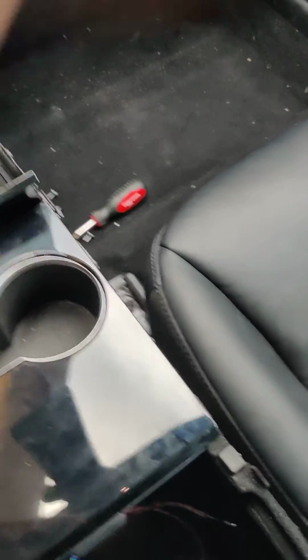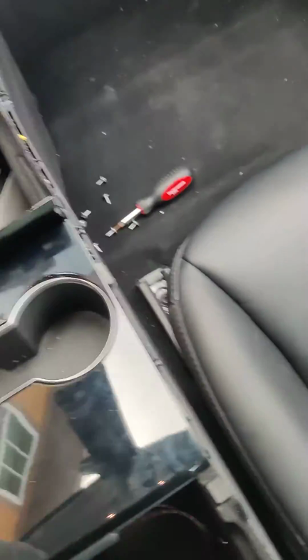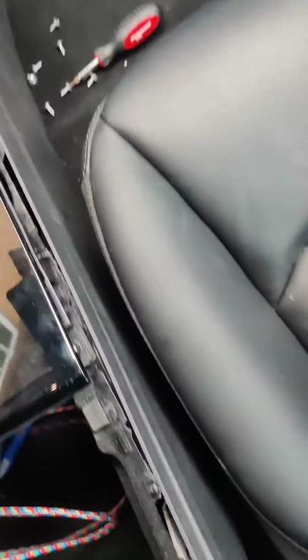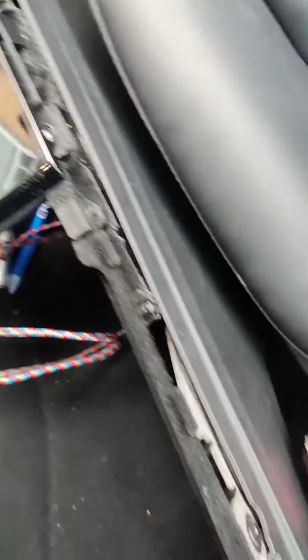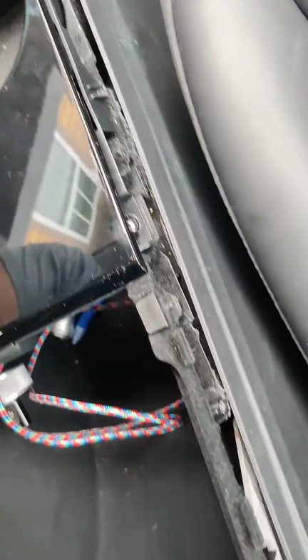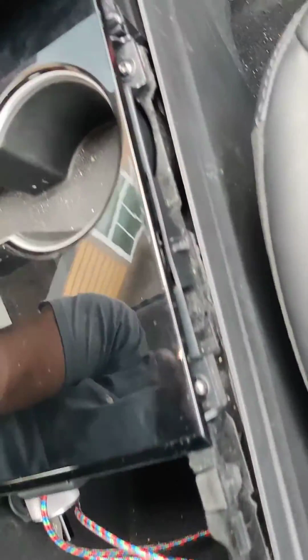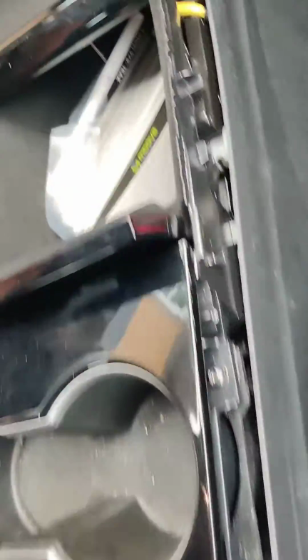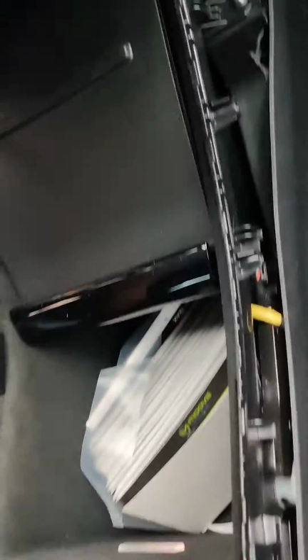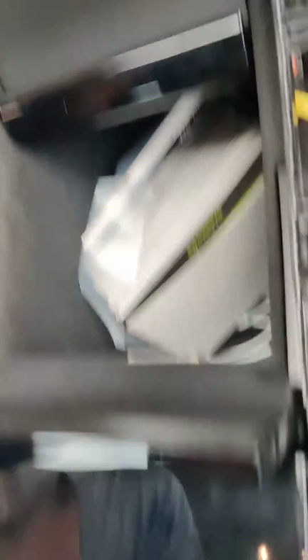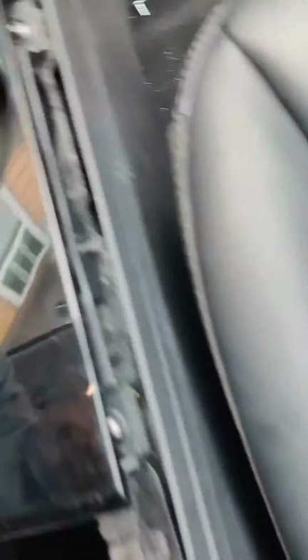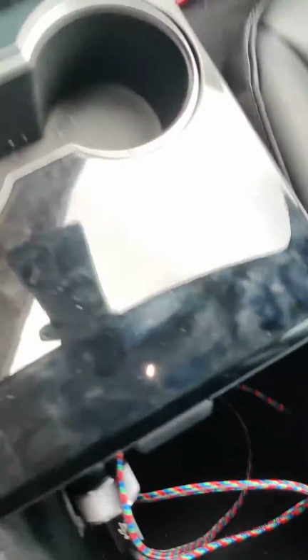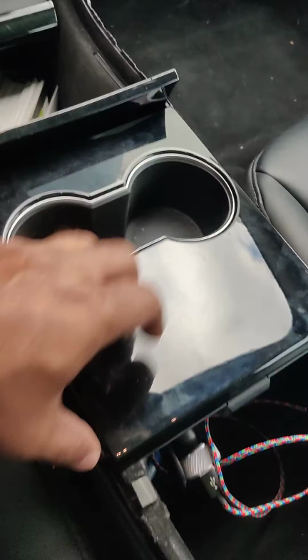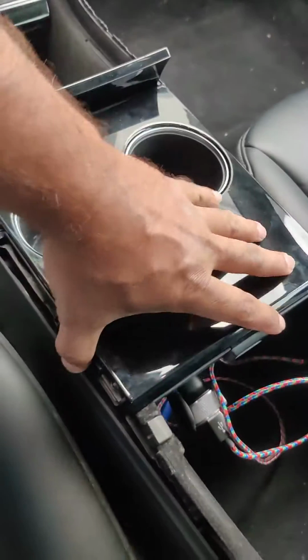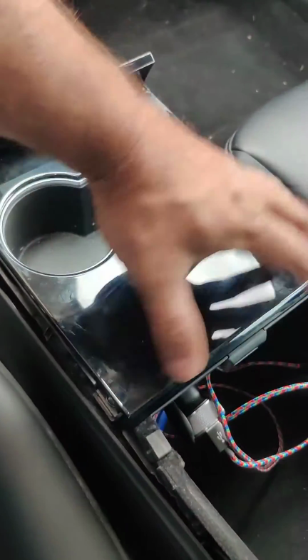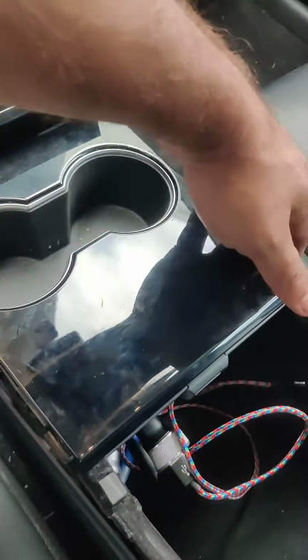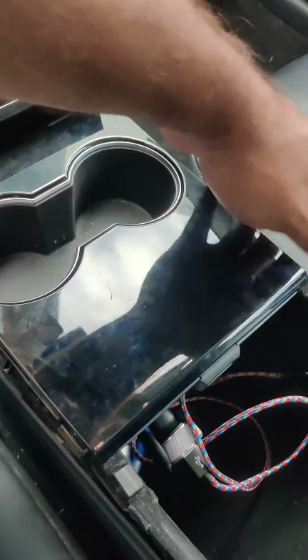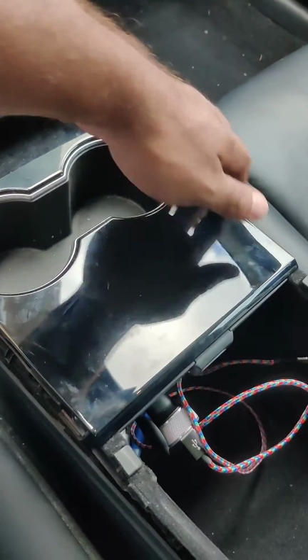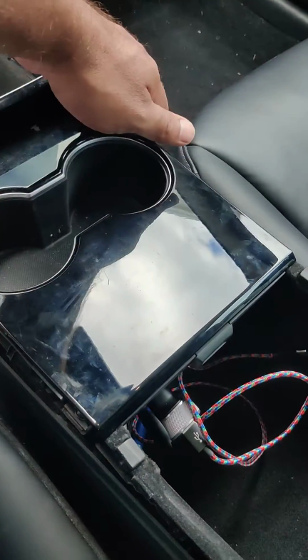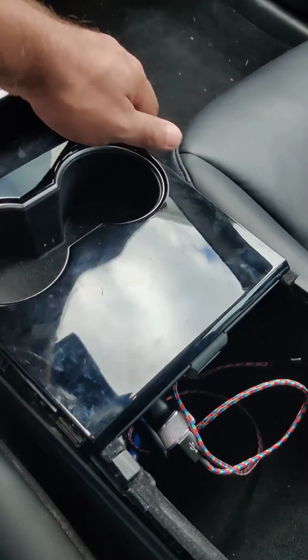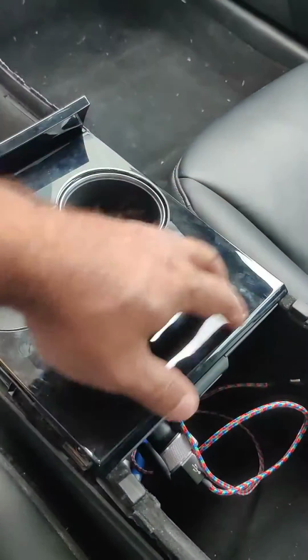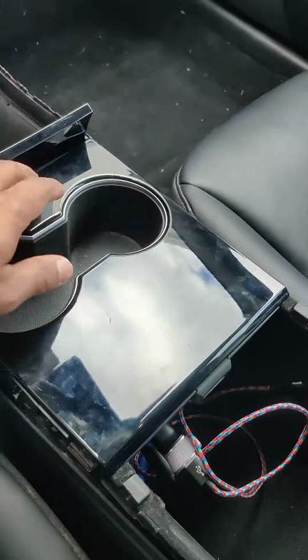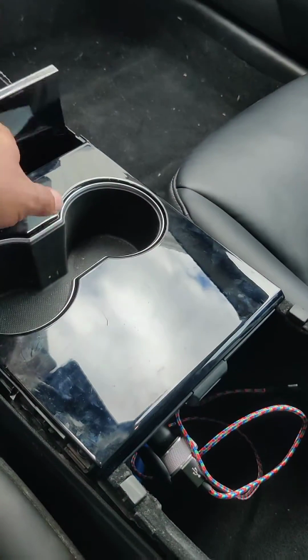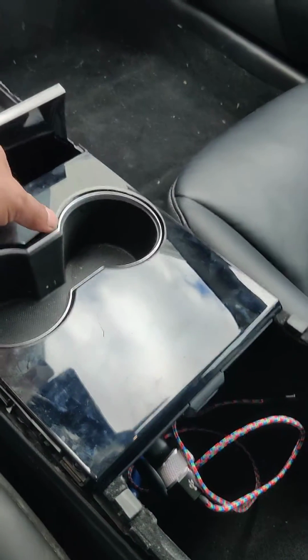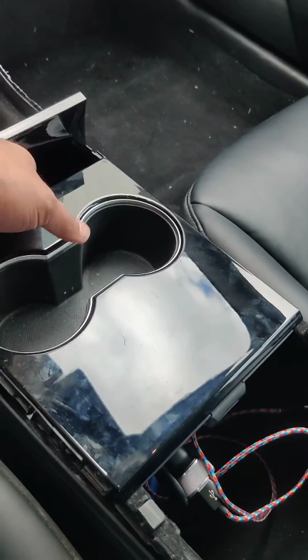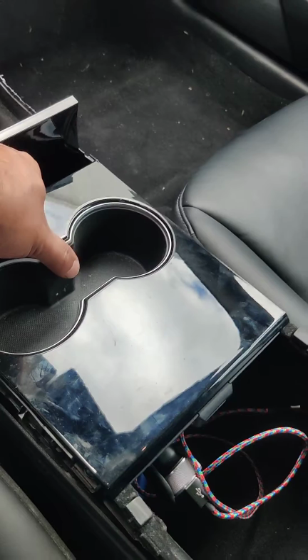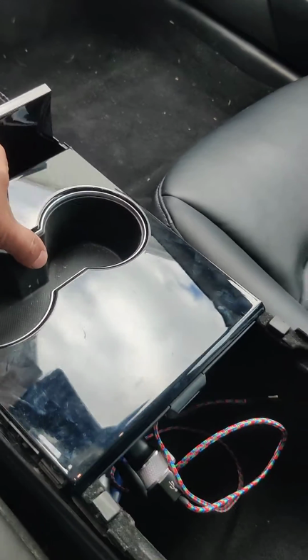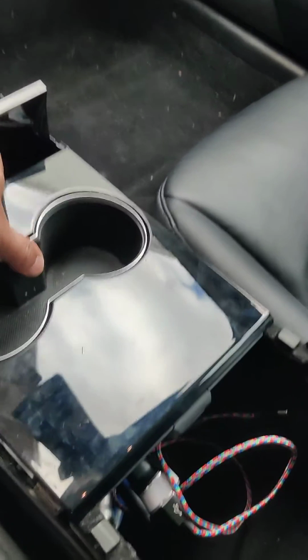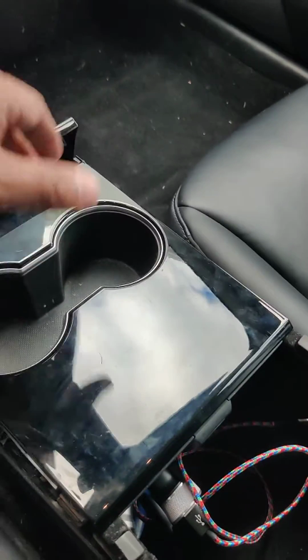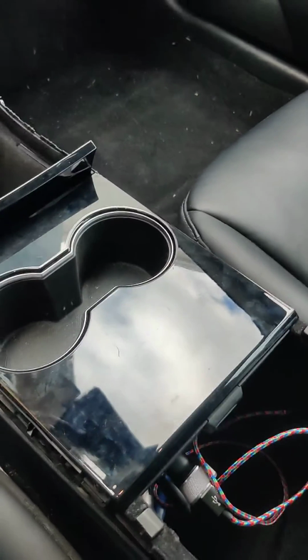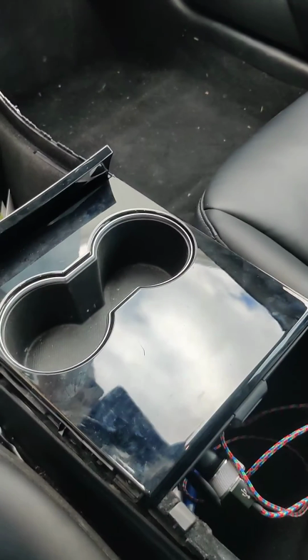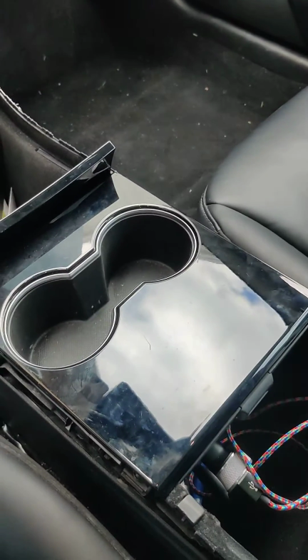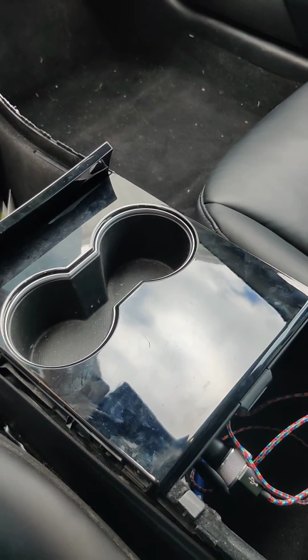We repeat the same process on the passenger side. Now we have access to pull this out. It's a bit difficult — you've got to pull really hard to get it out, but it can be done.